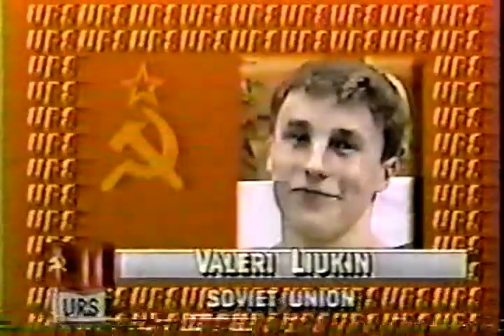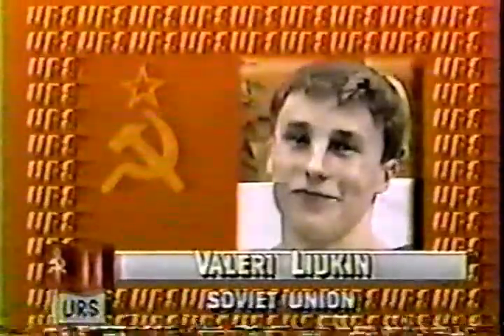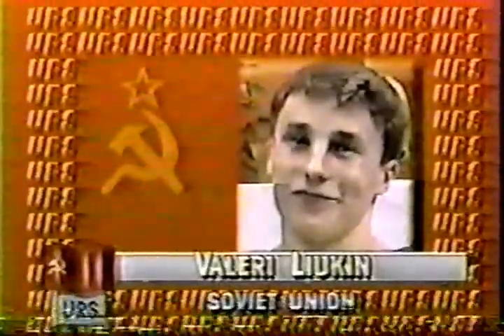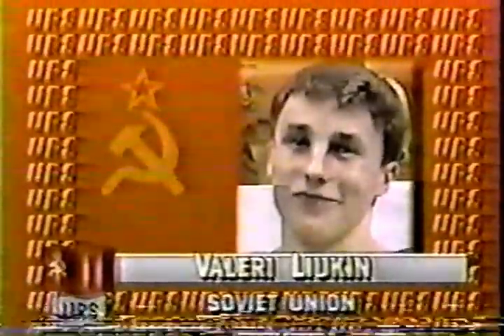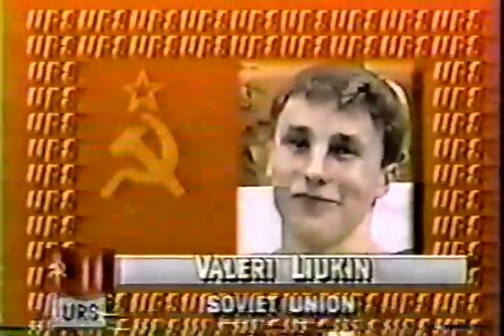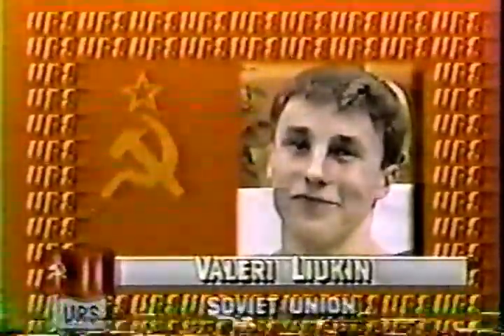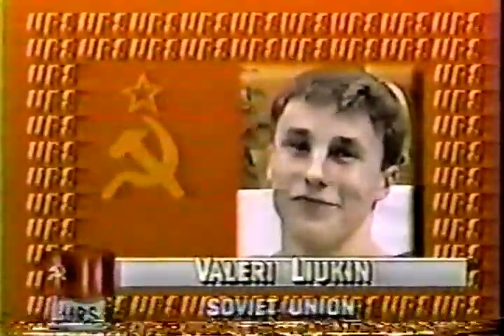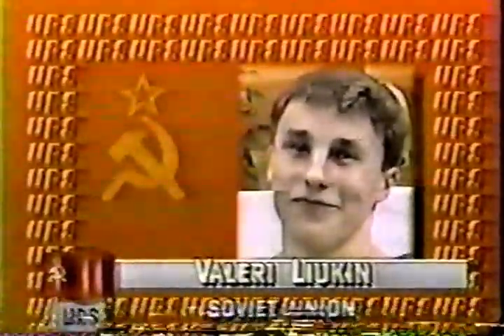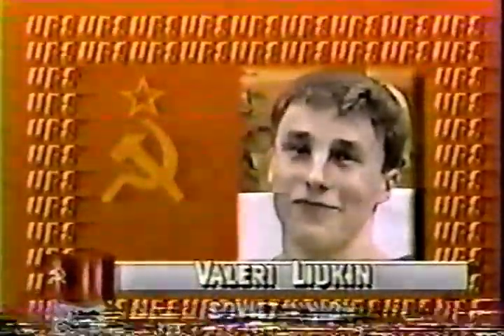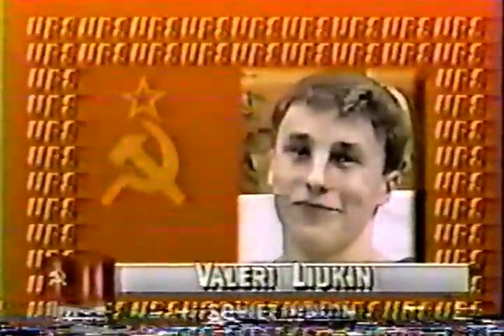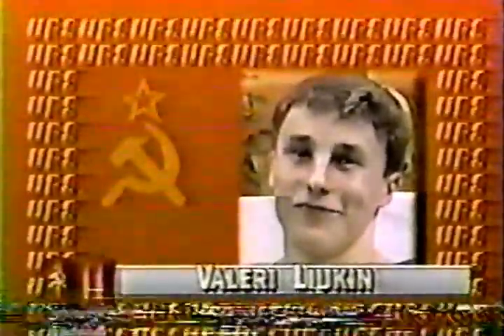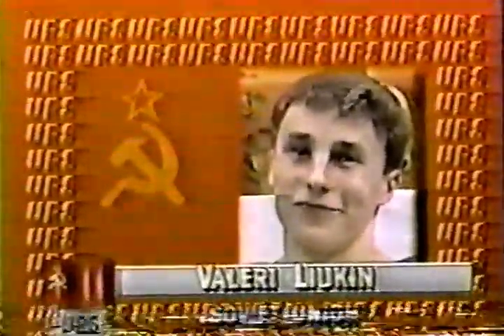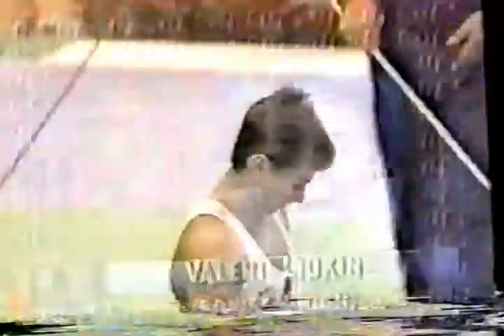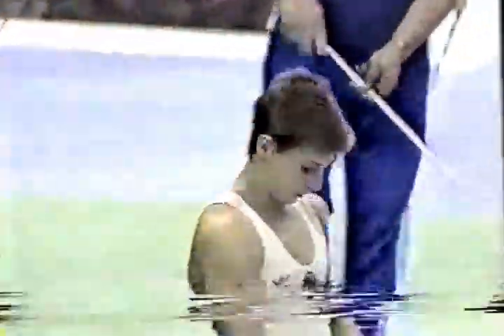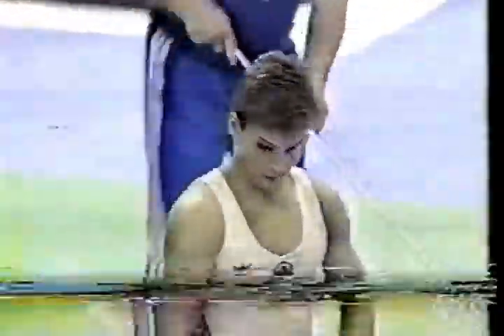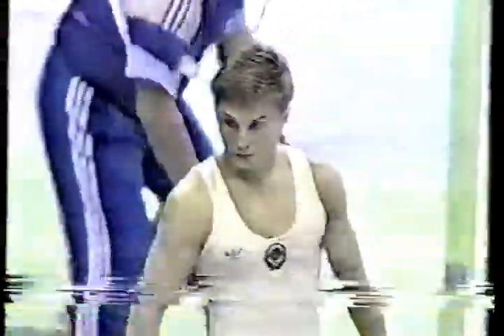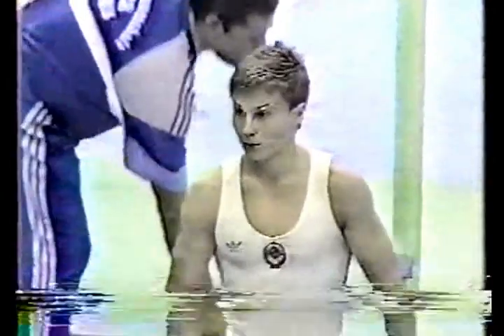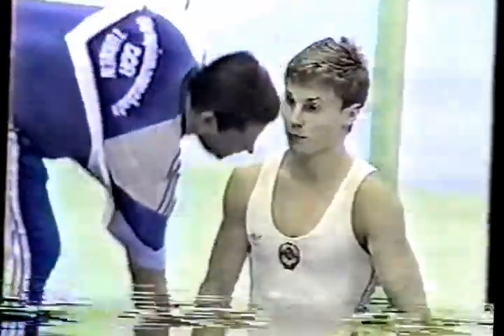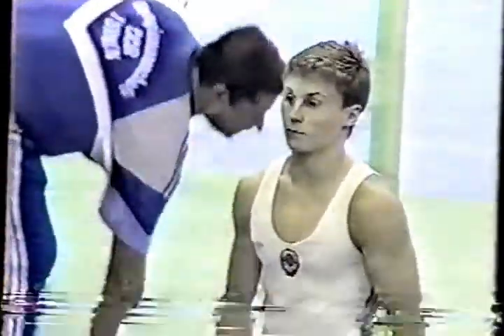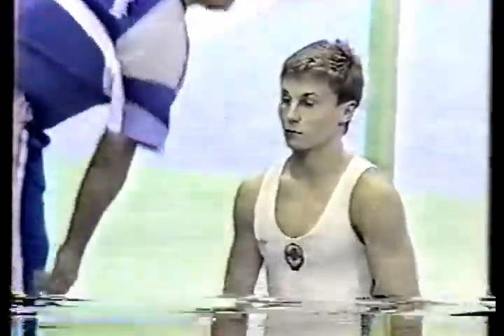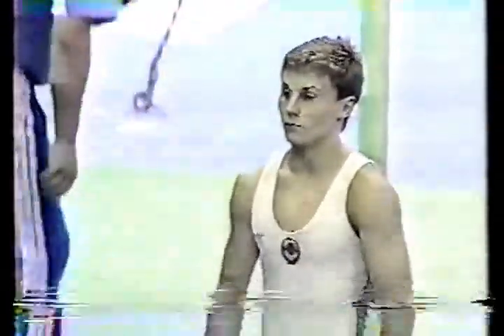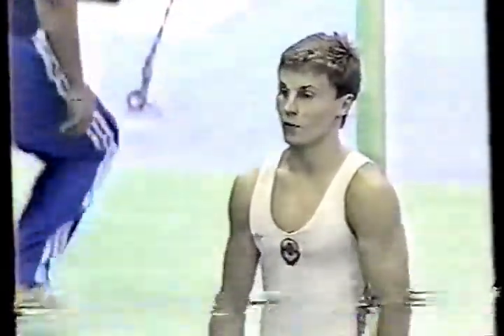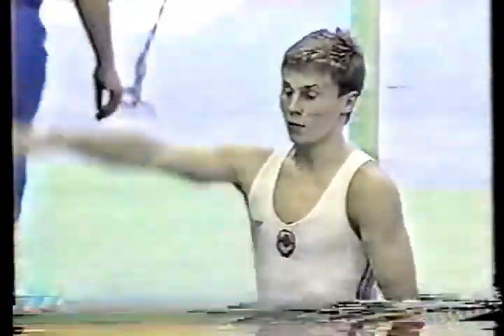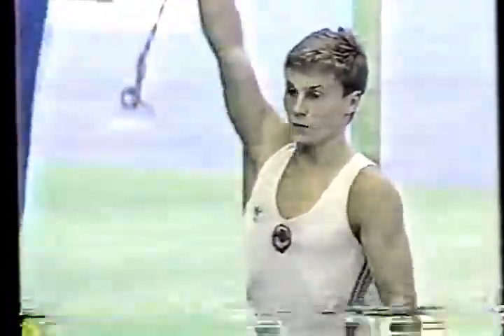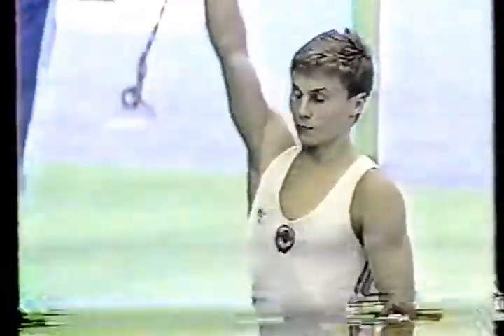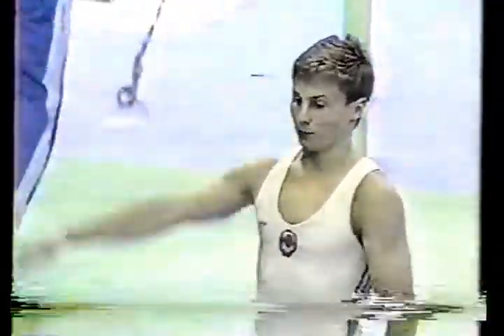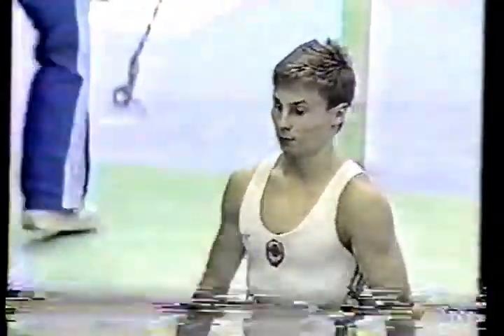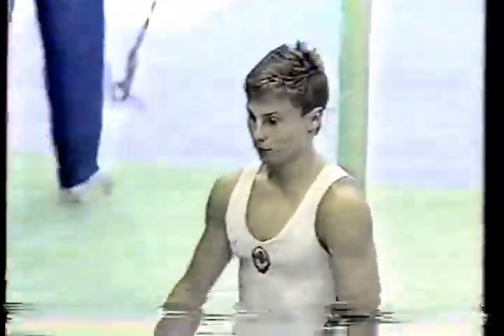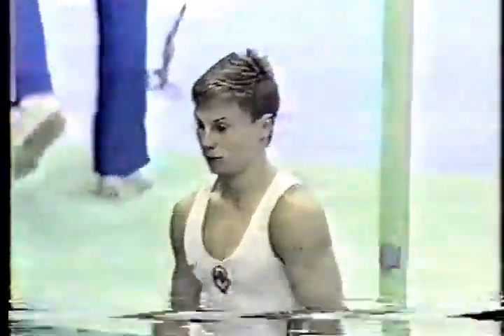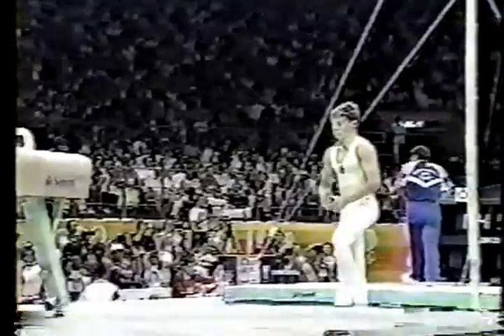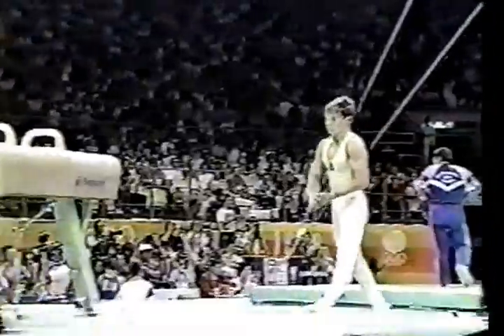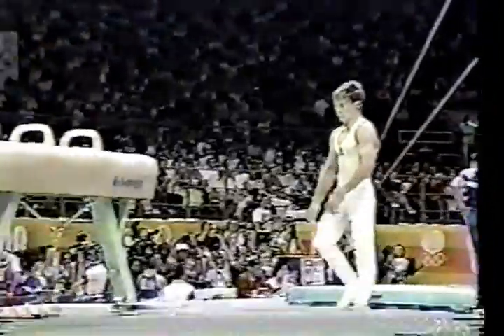With that, we're going to show you three more in the second rotation. The Soviets move to the pommel horse, and this is the brilliant Valeri Liukin — his 10.